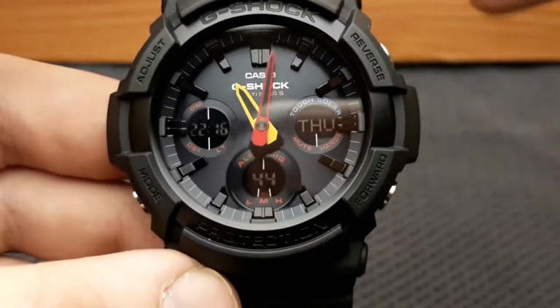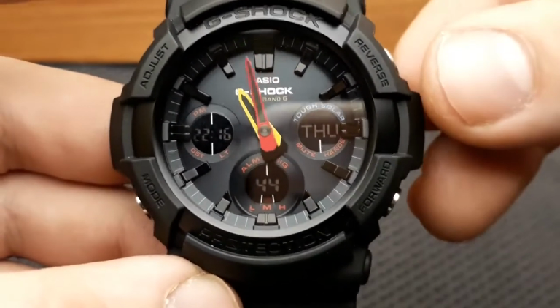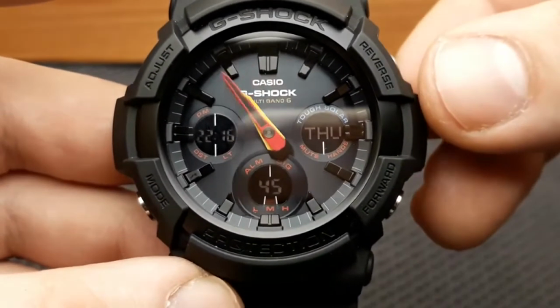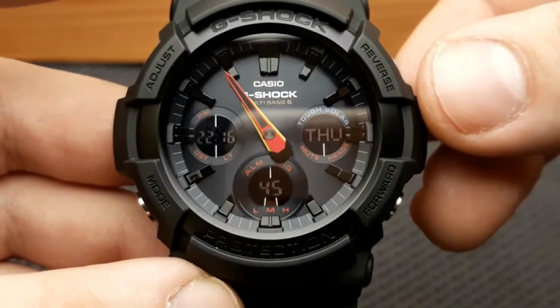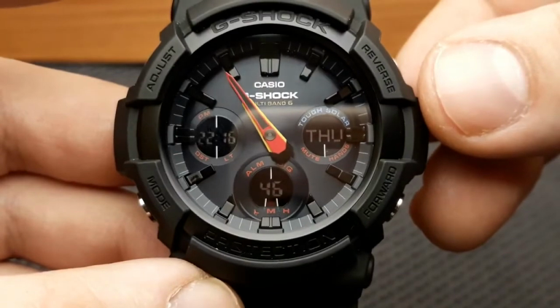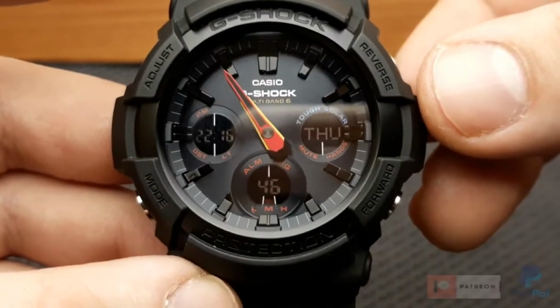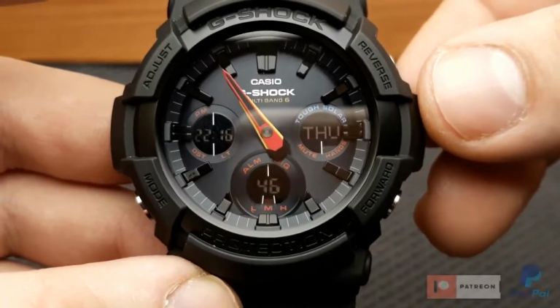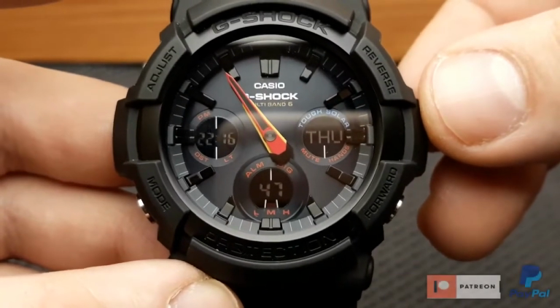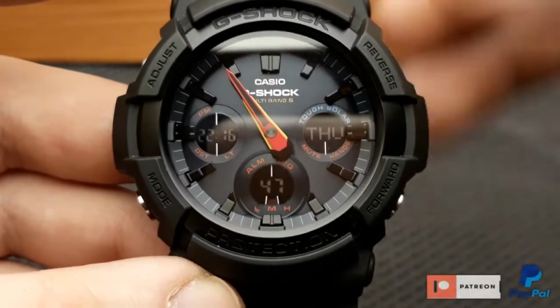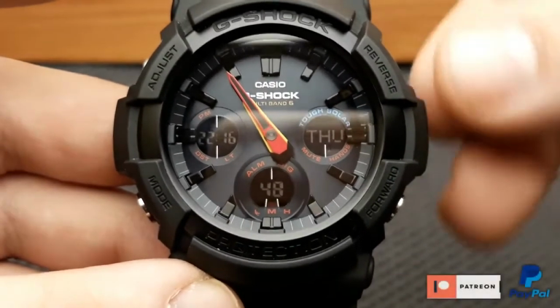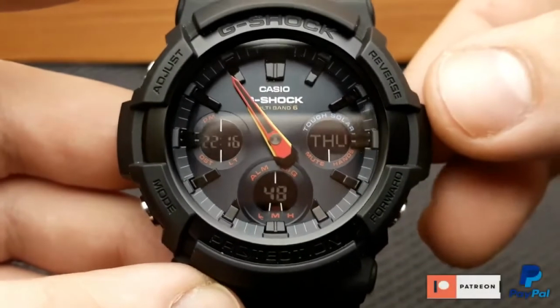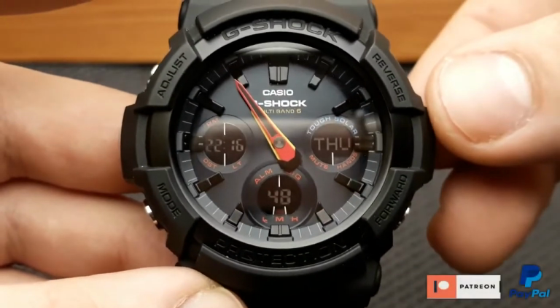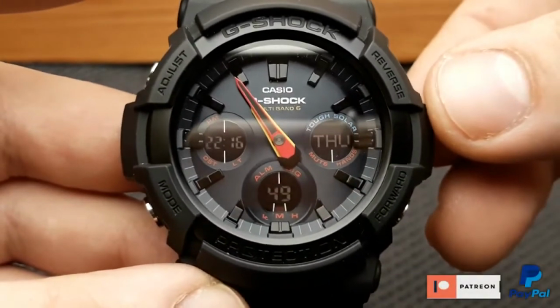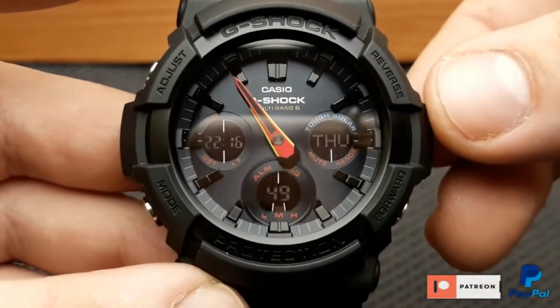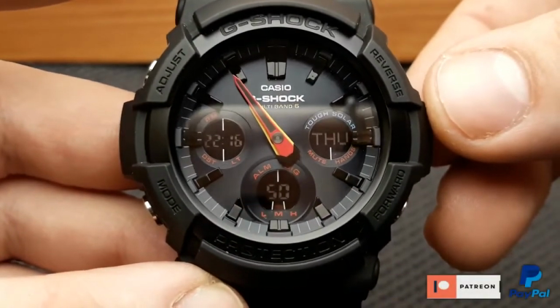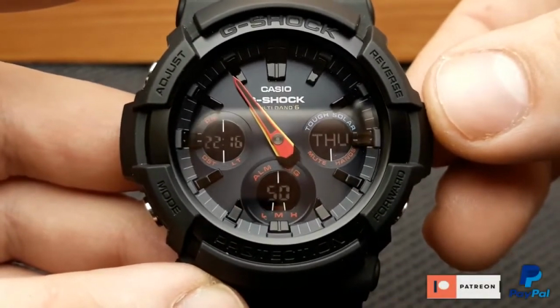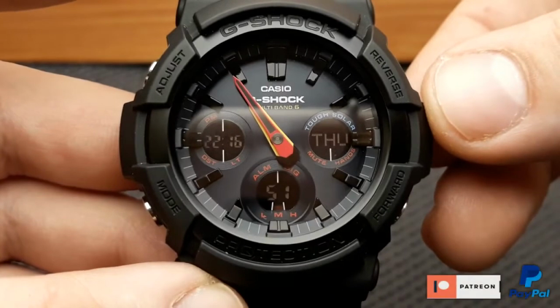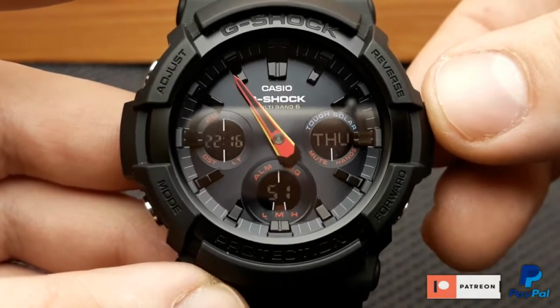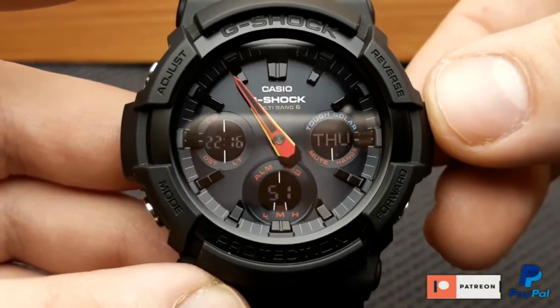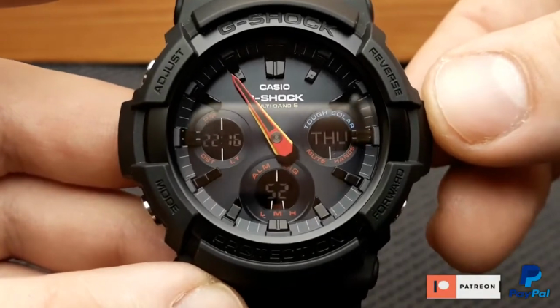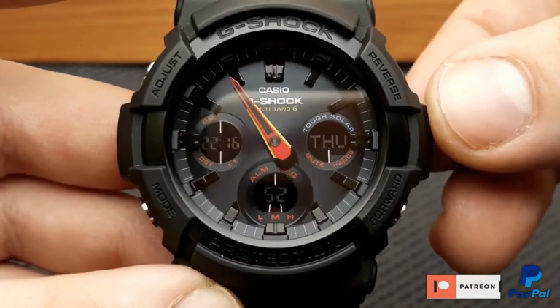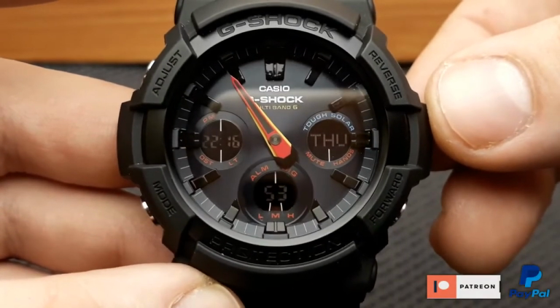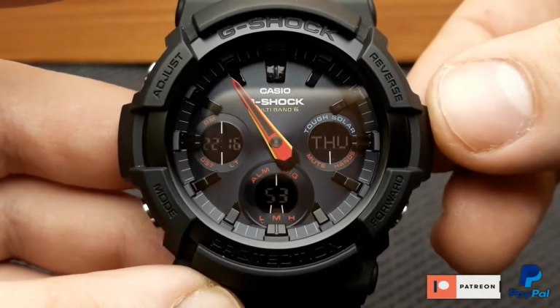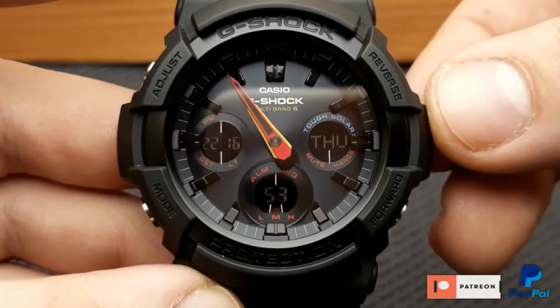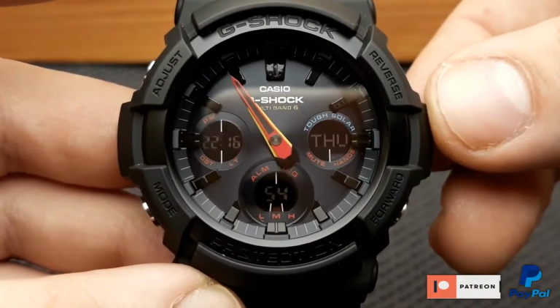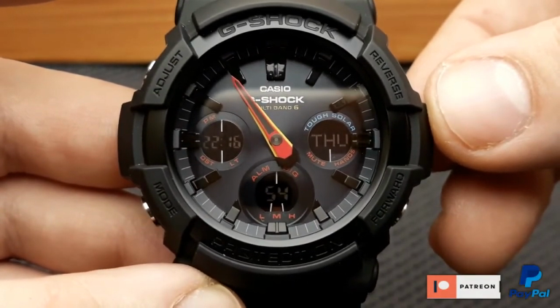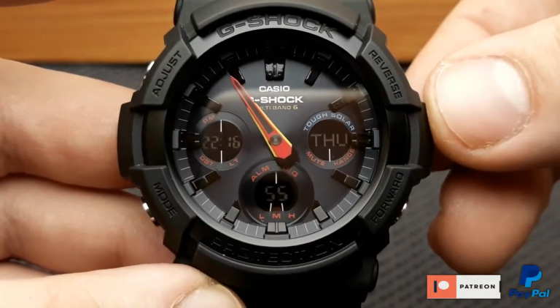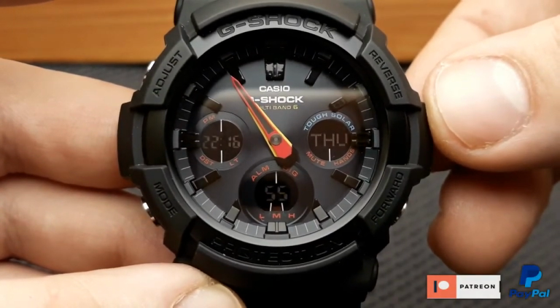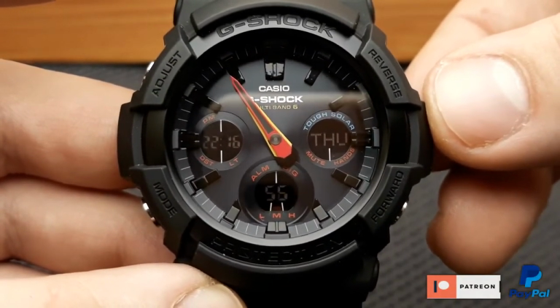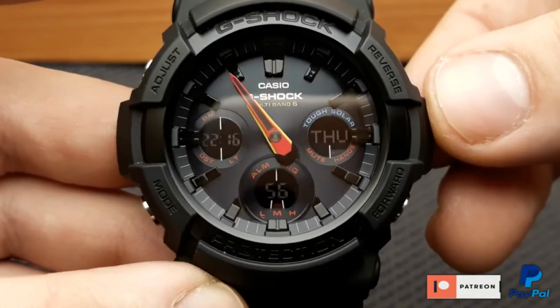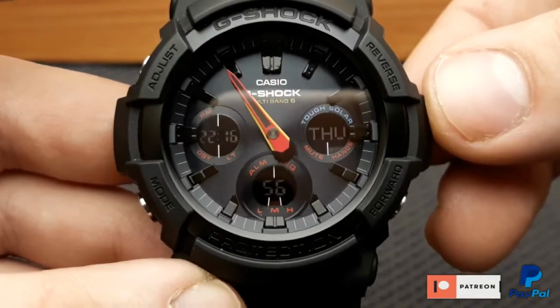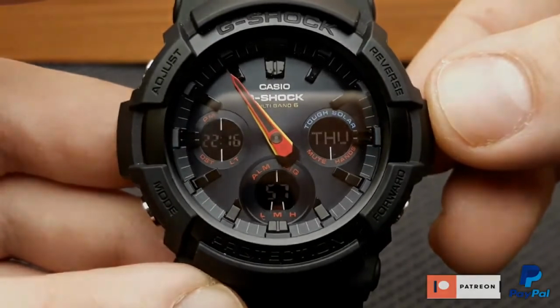And with that, I'm basically done with this review. We have run through all of the functions and features of this watch. Please do leave a like and subscribe to my channel for more watch content. Thanks.